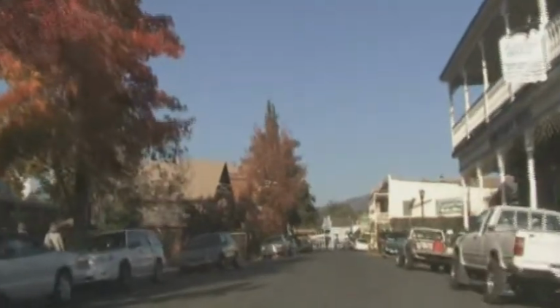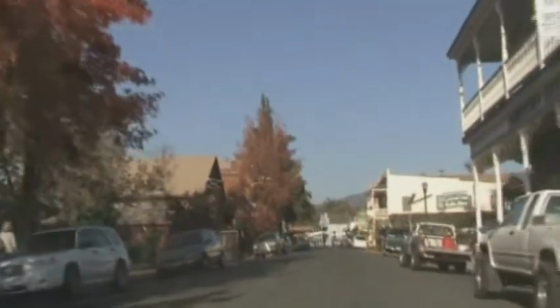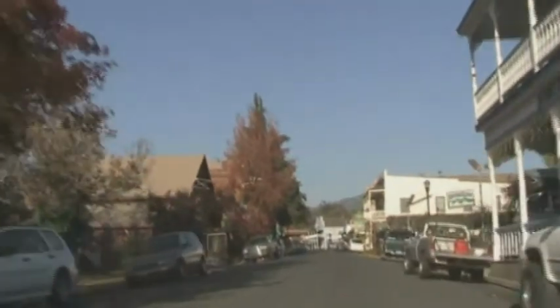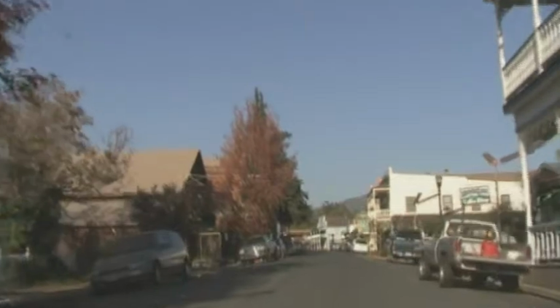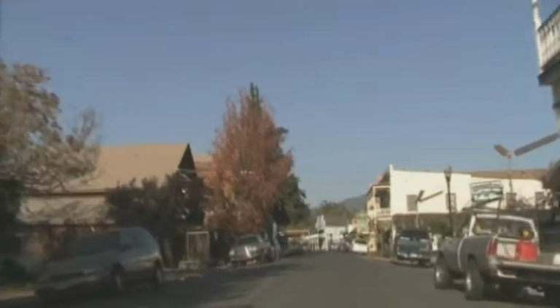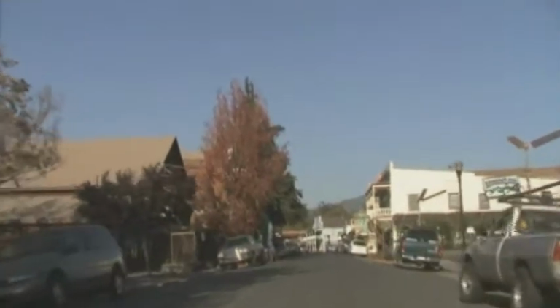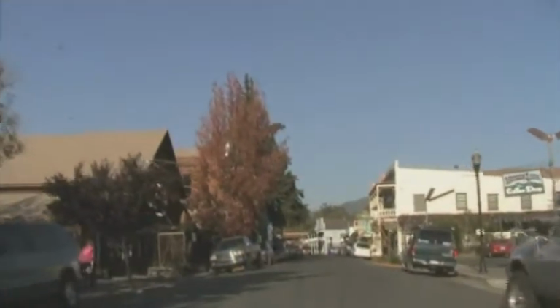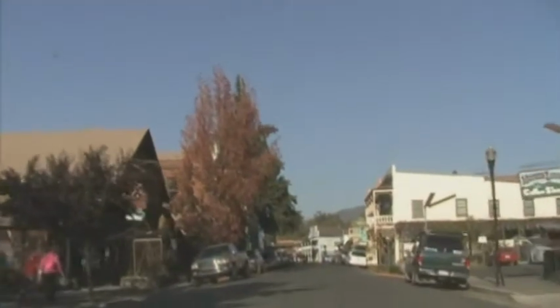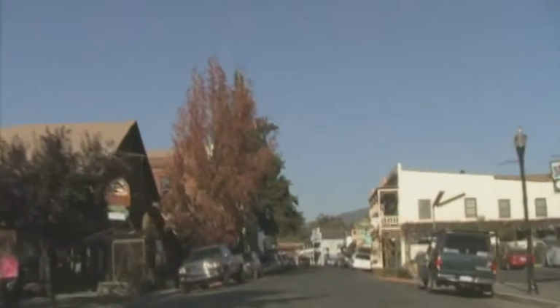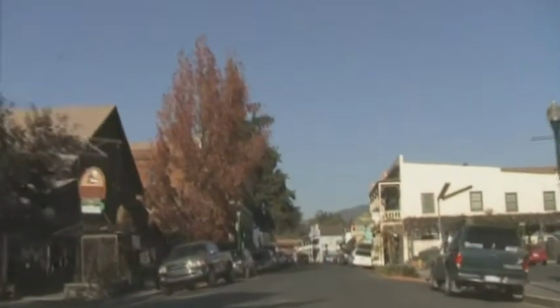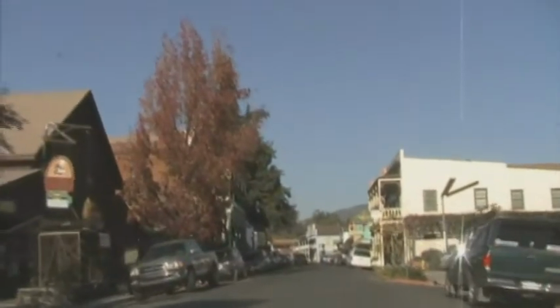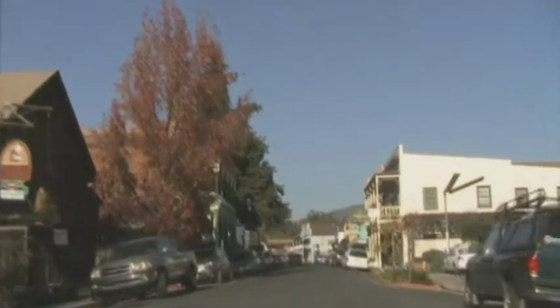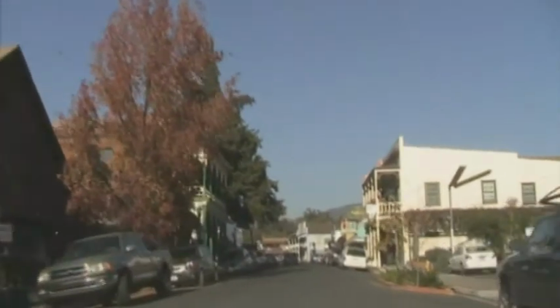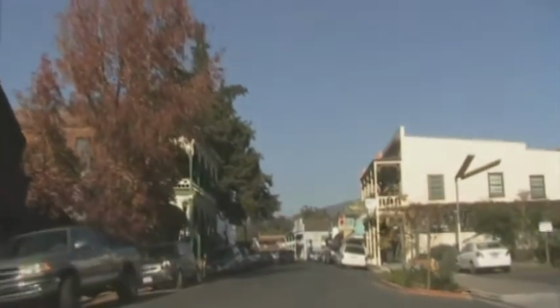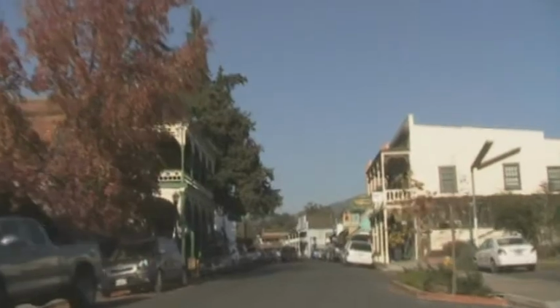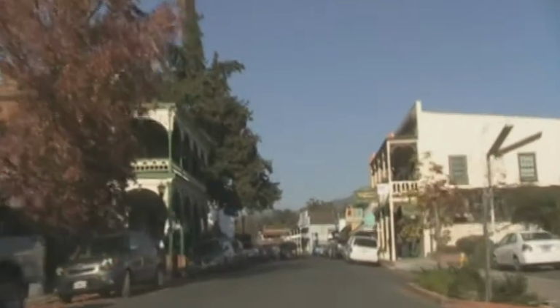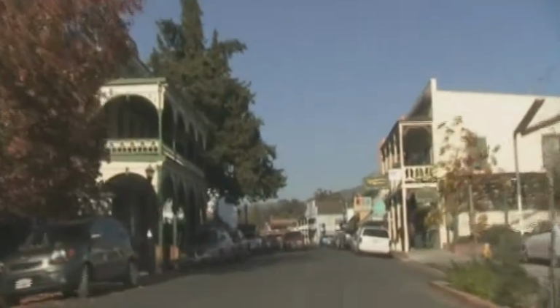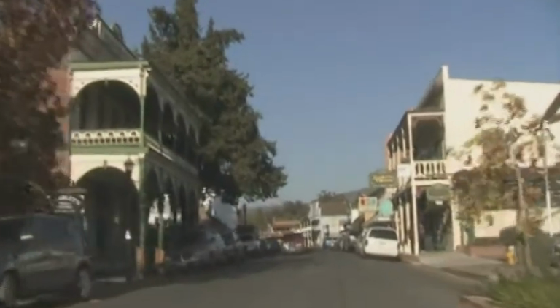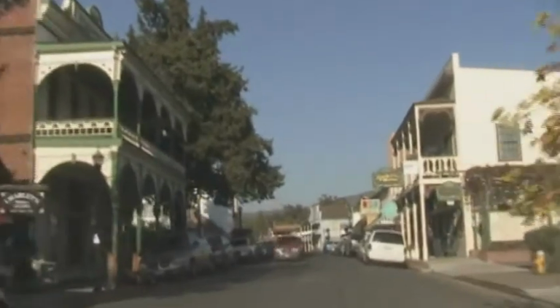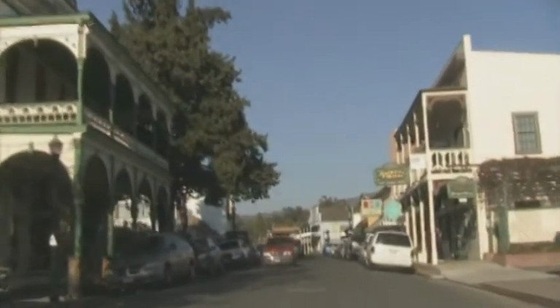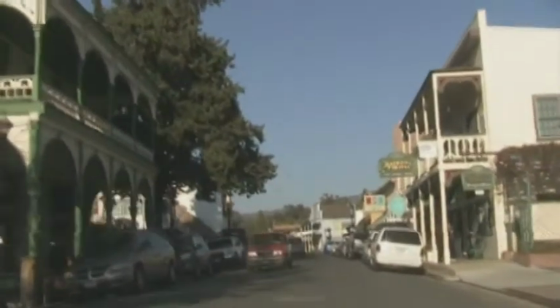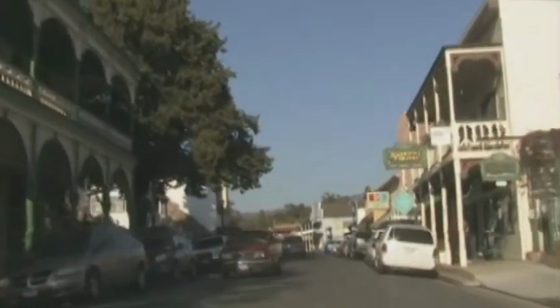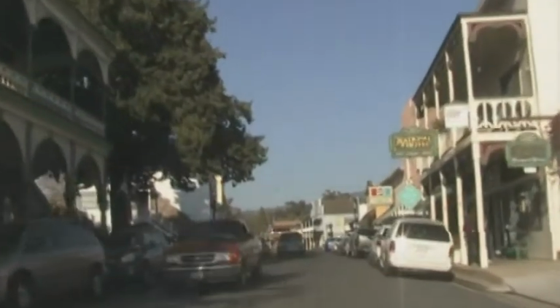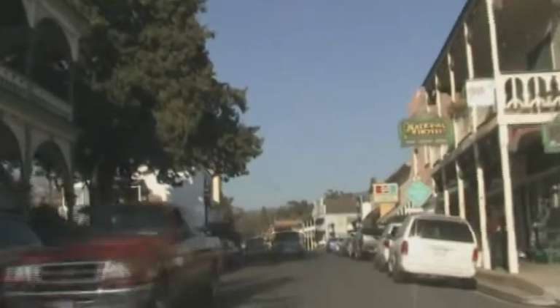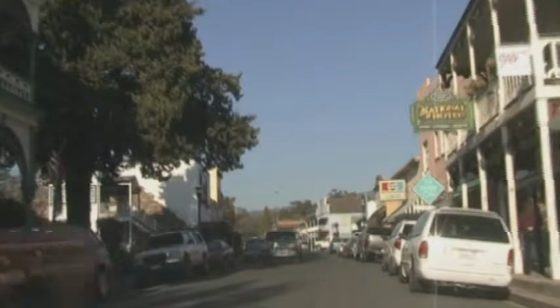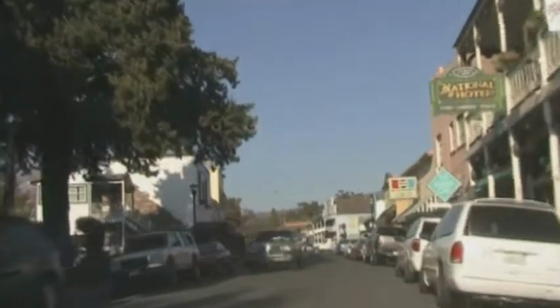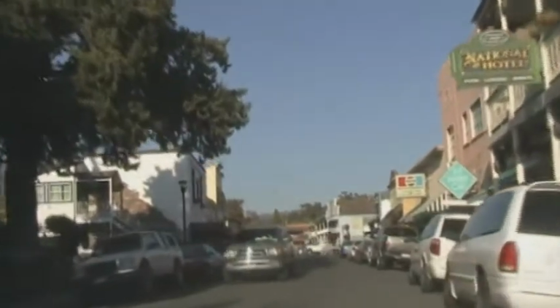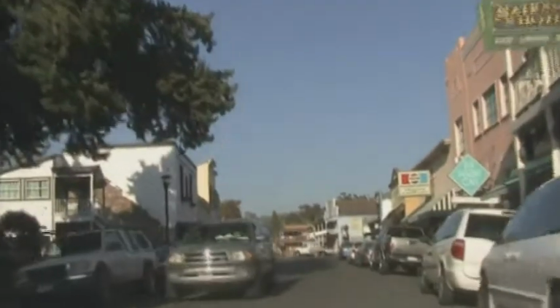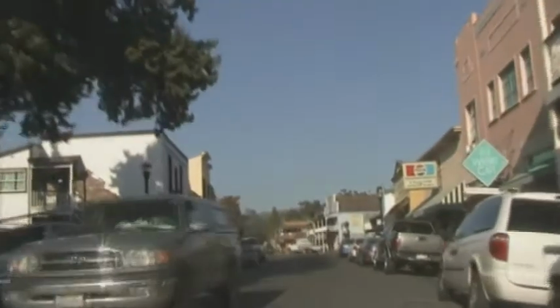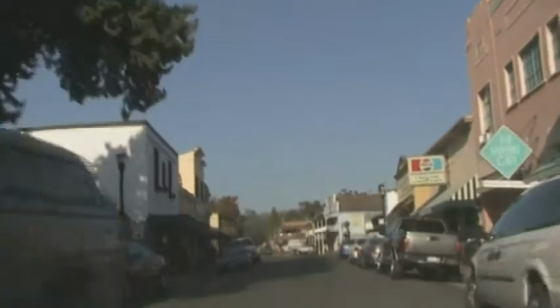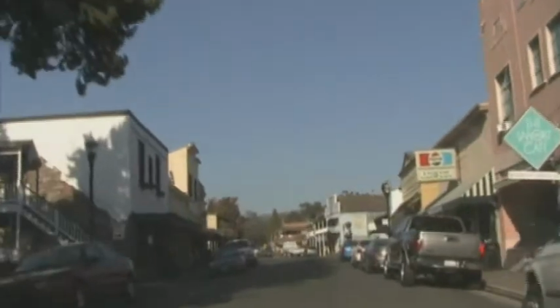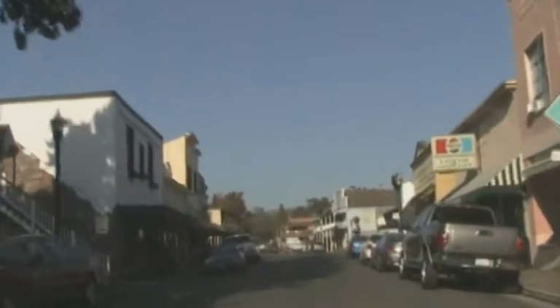The gold rush architecture of Jamestown houses many shops that include antiques, home decor, clothing, jewelry, books, collectibles, and many other items. Jamestown is also a great place to stop for lunch, dinner, or Sunday brunch.